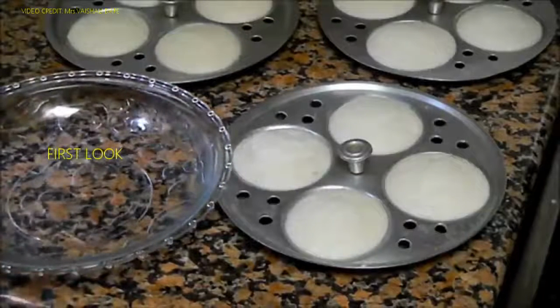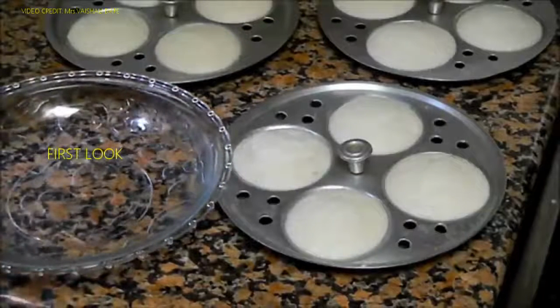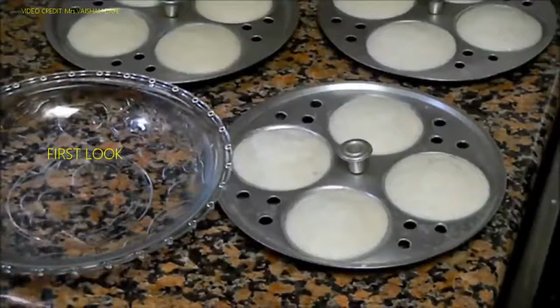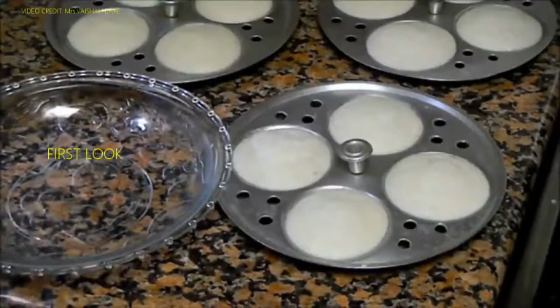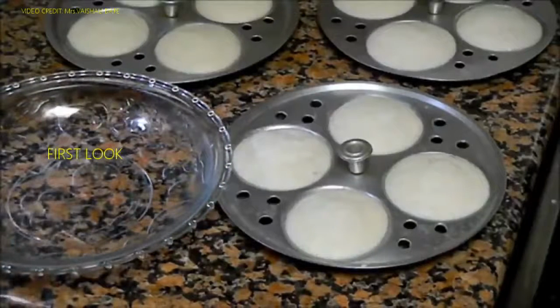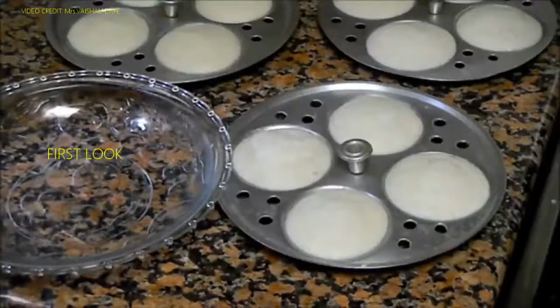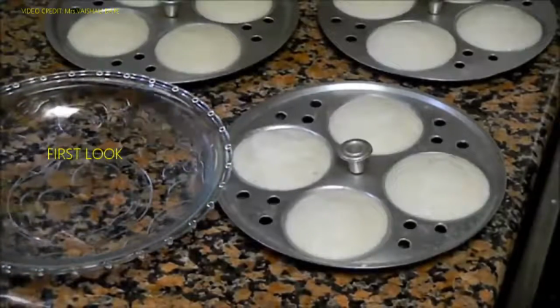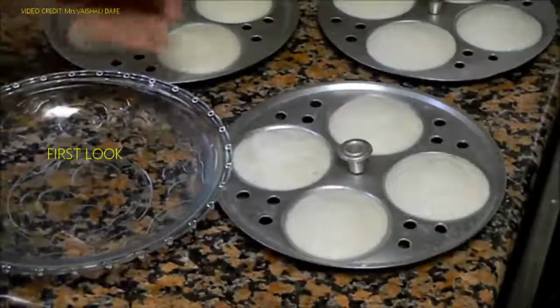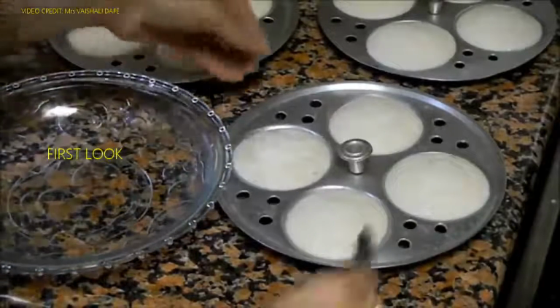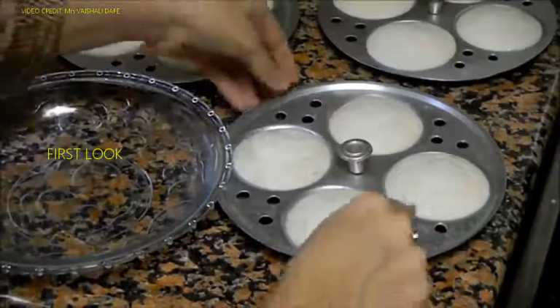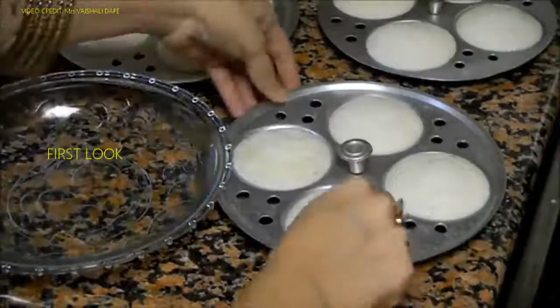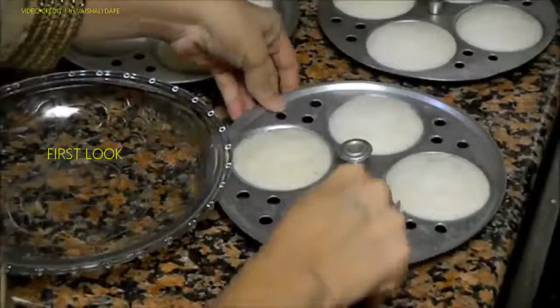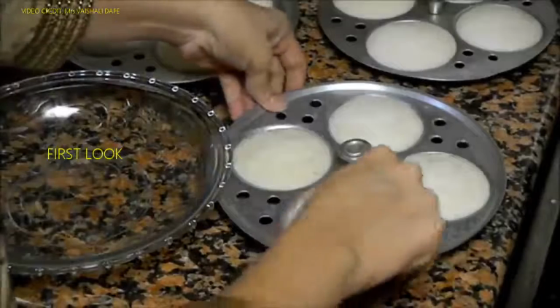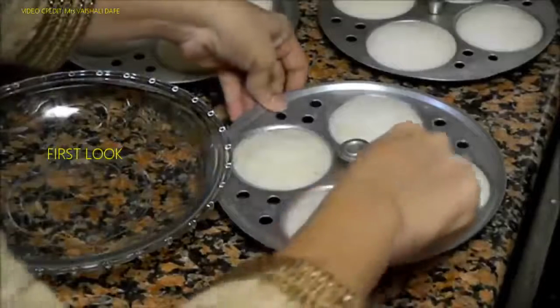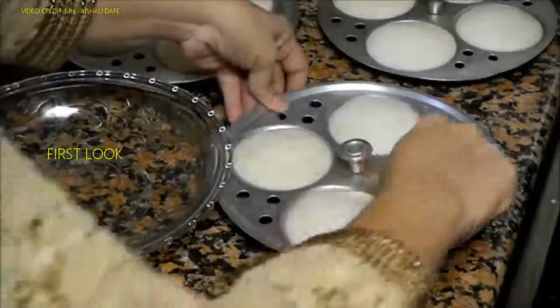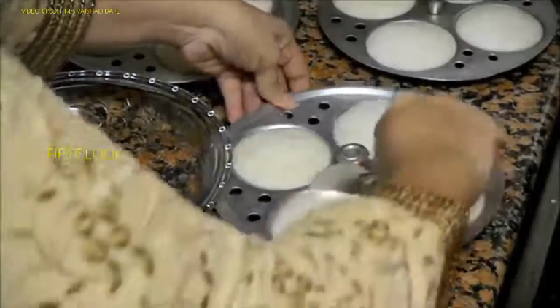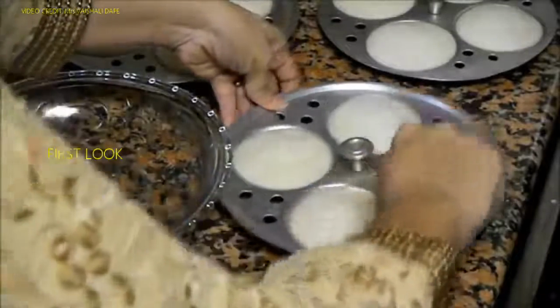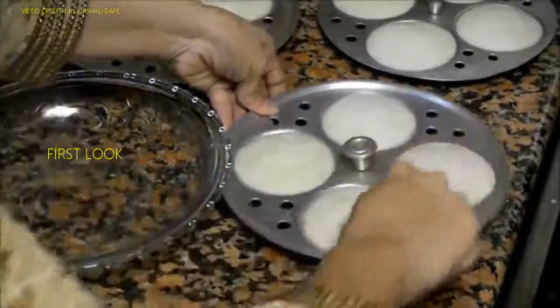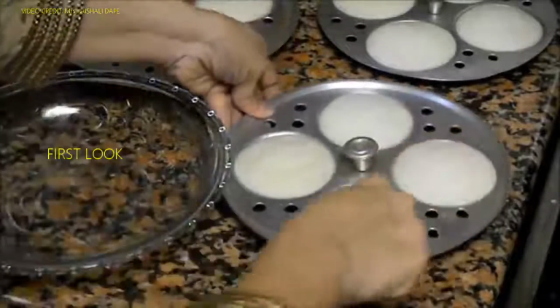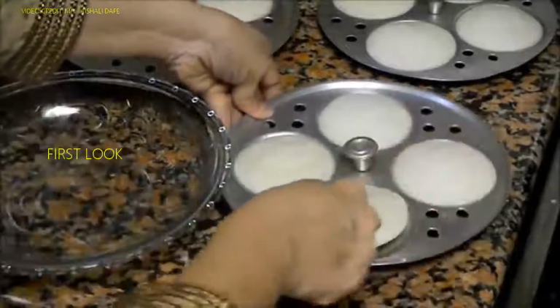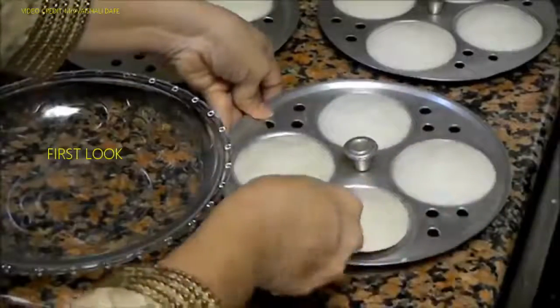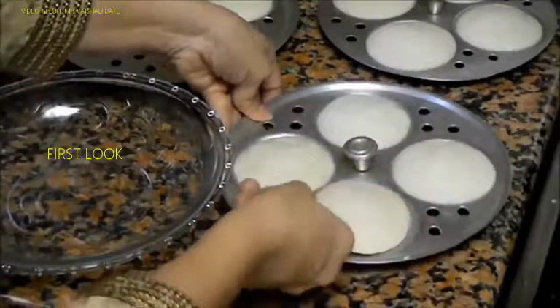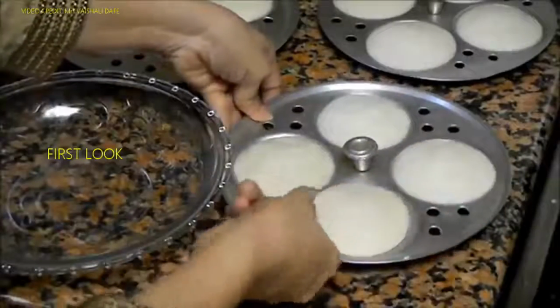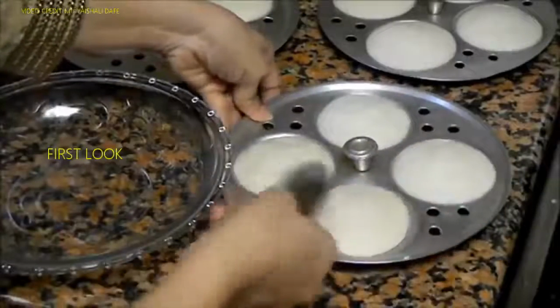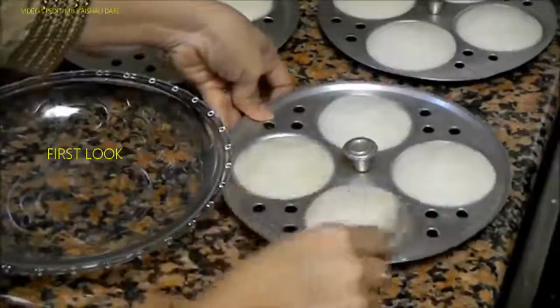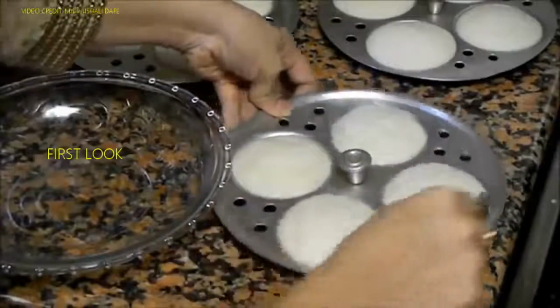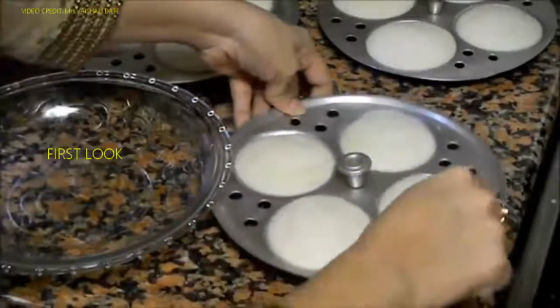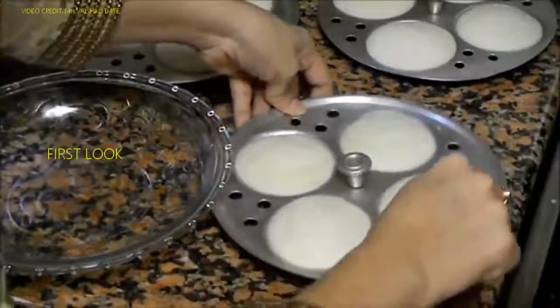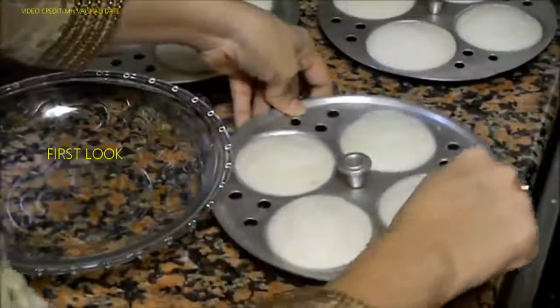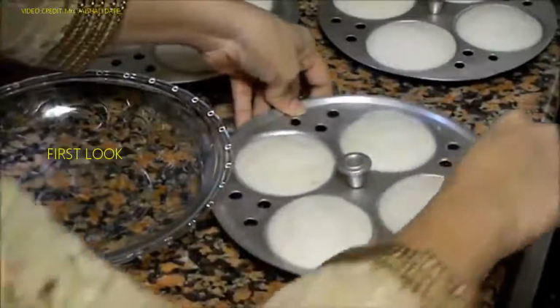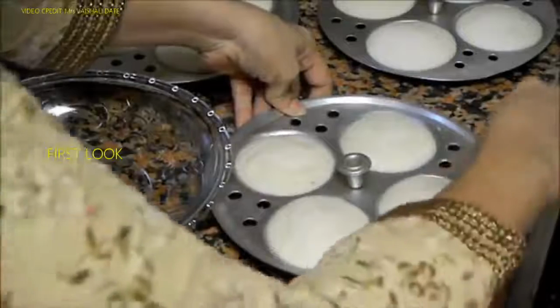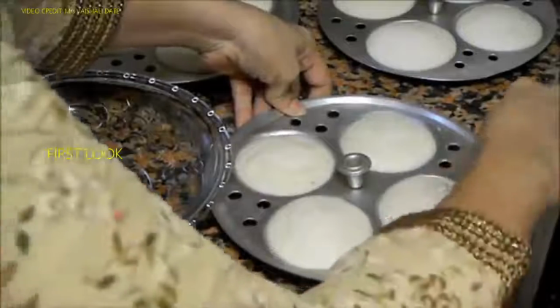Now the idlis are cold. Let's take them out from the tray — you can use a spoon. See how easy they are coming out.